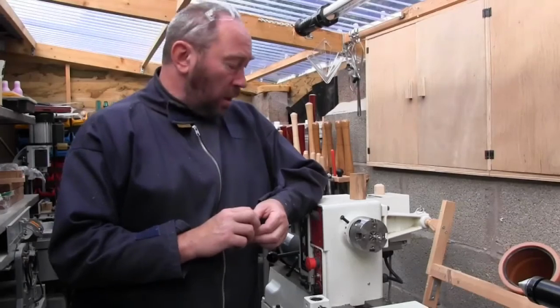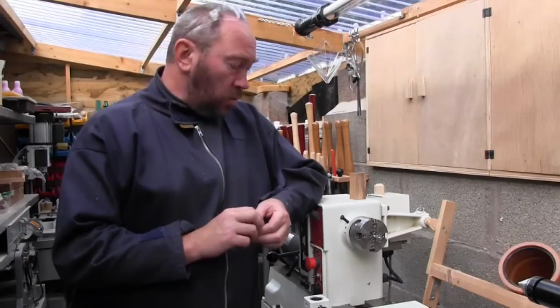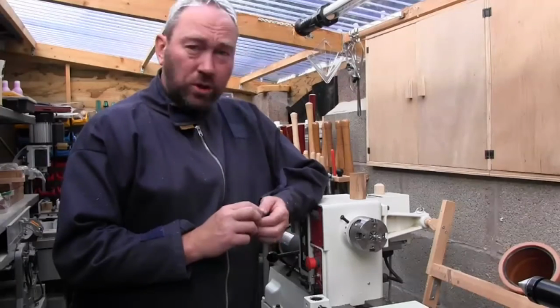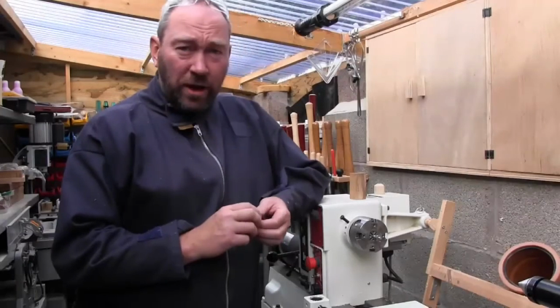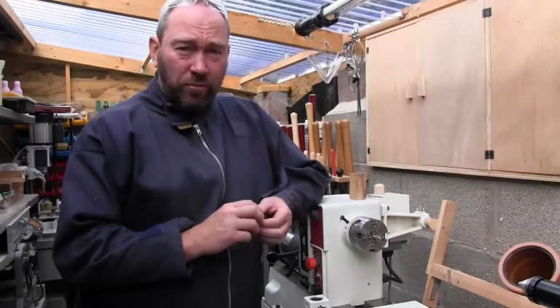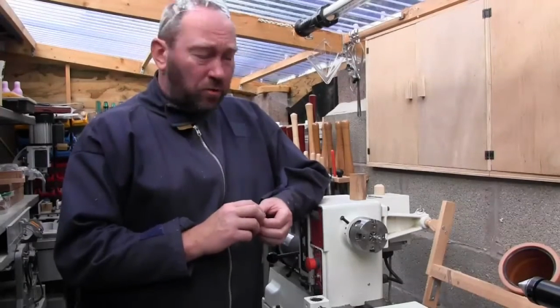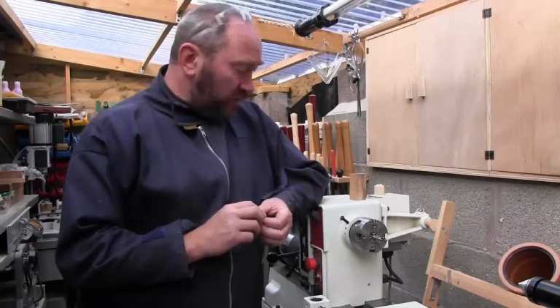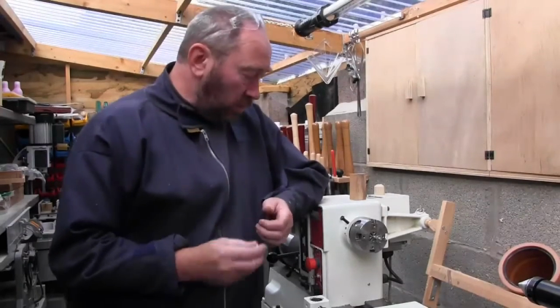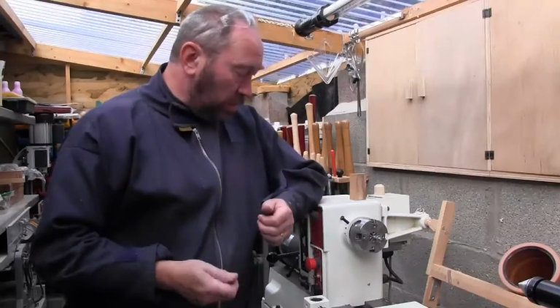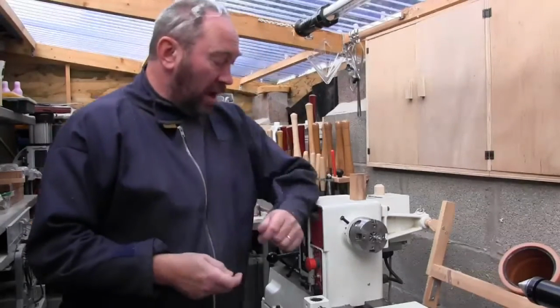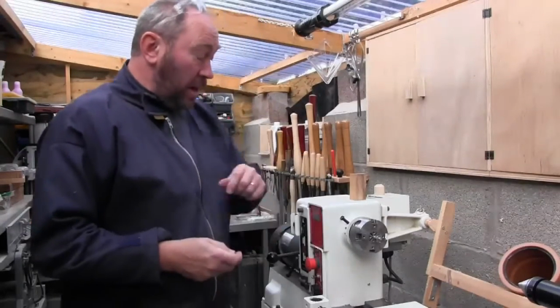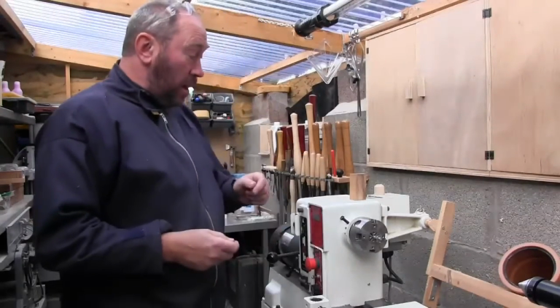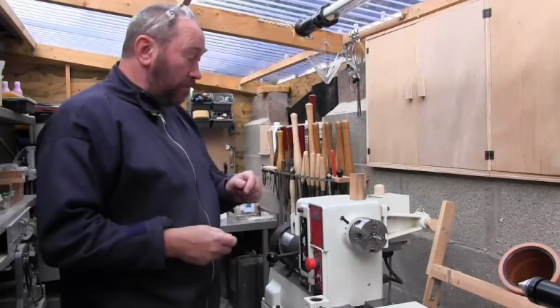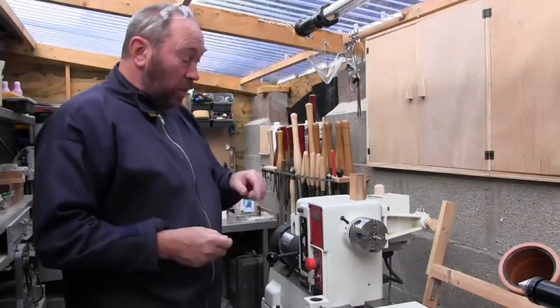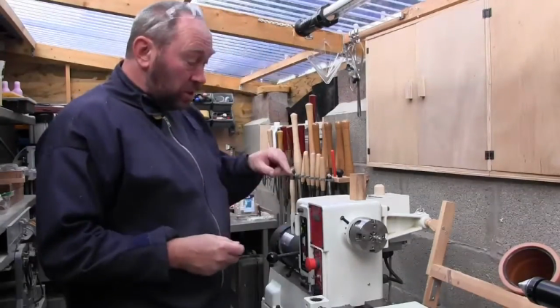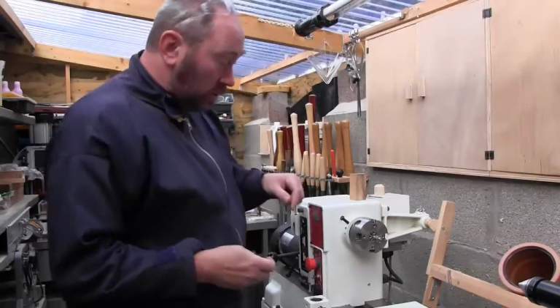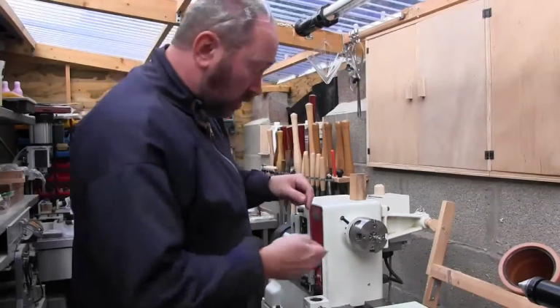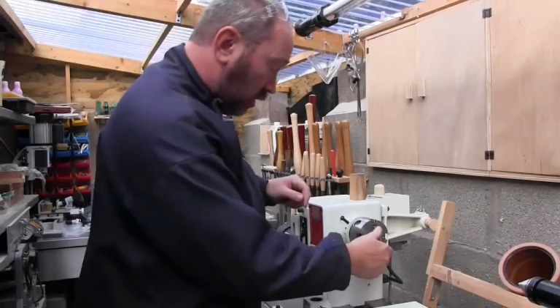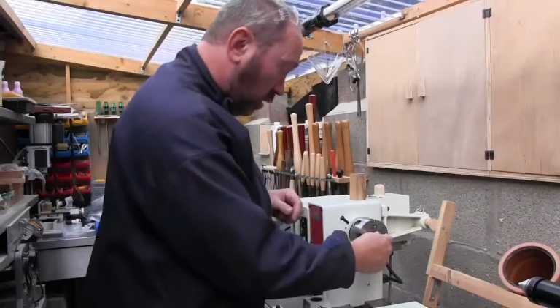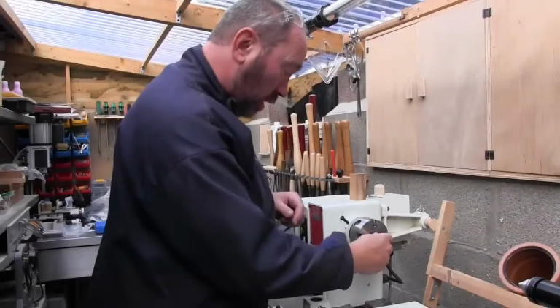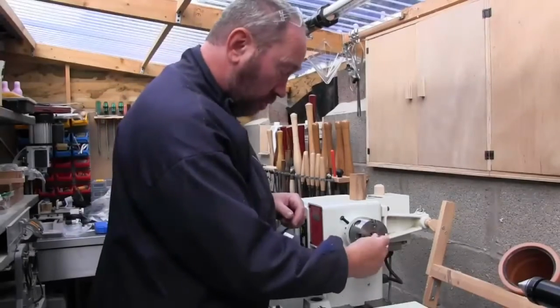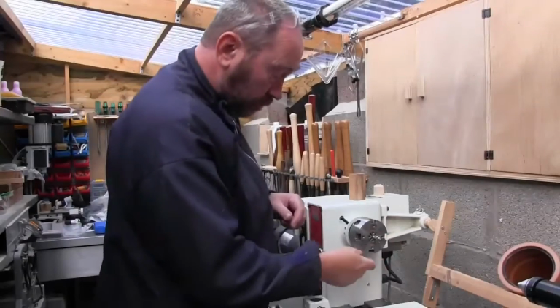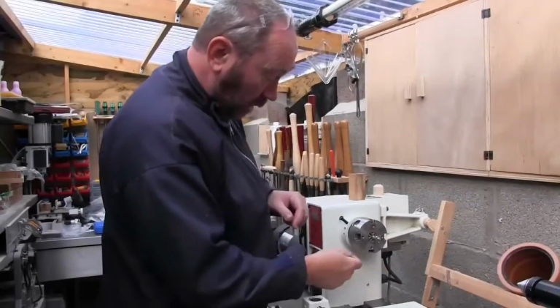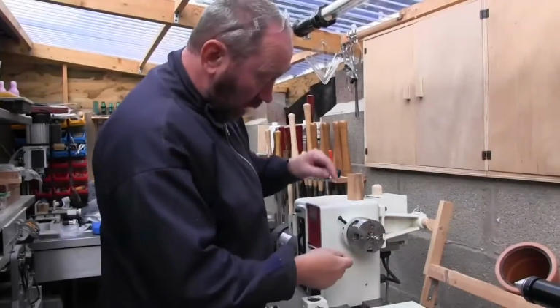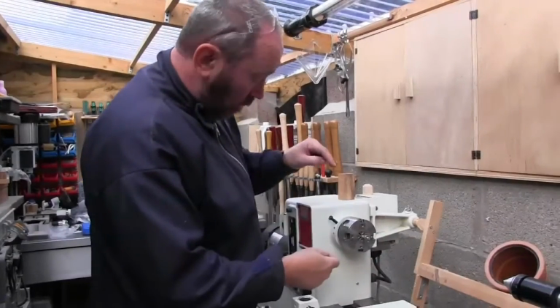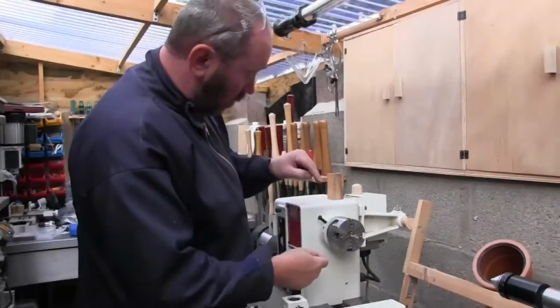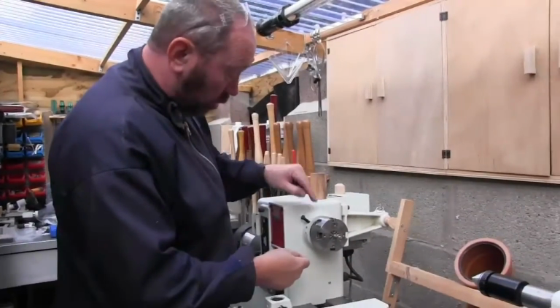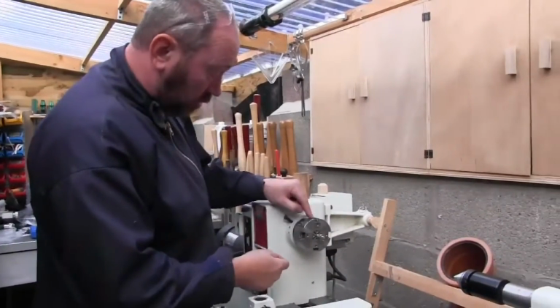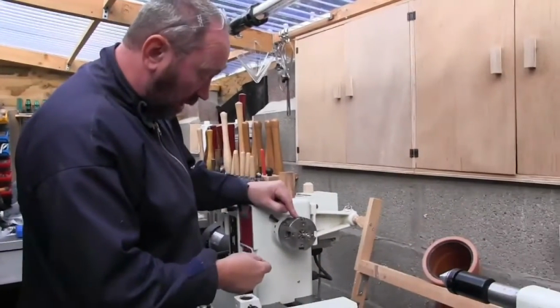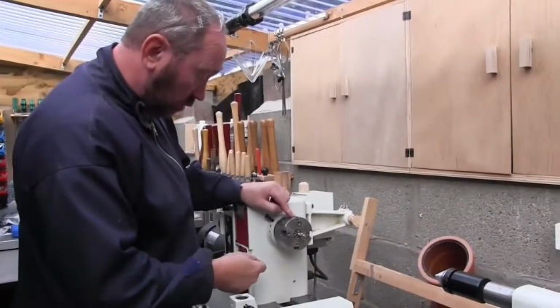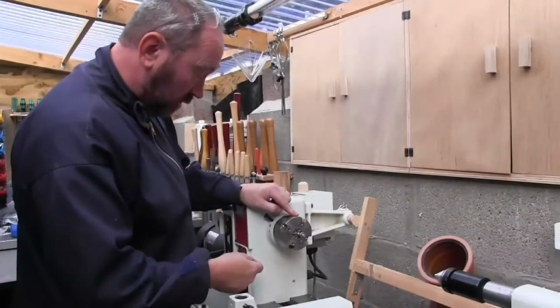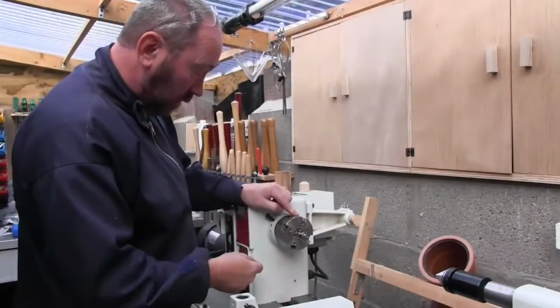Hello, John here again from ProCrafts, welcome back. We're just going to touch on our bottle stopper mandrel that we sell.